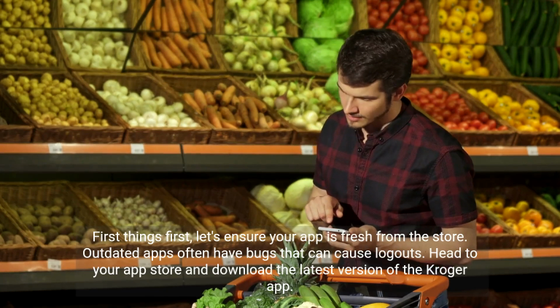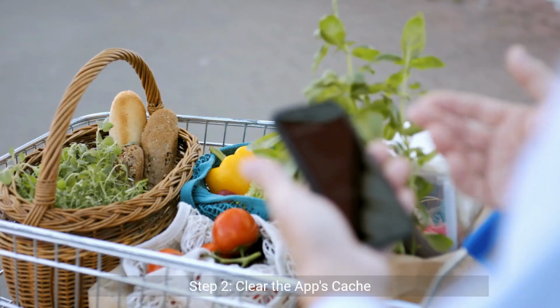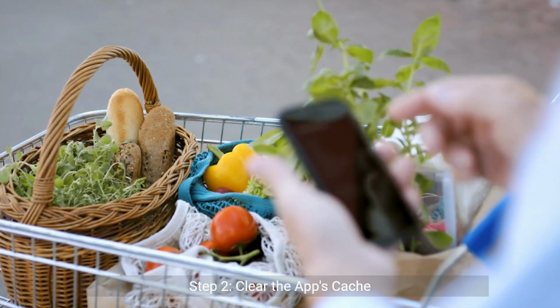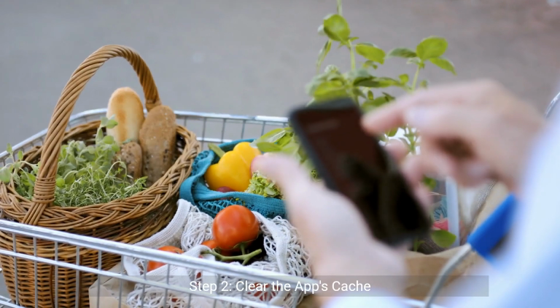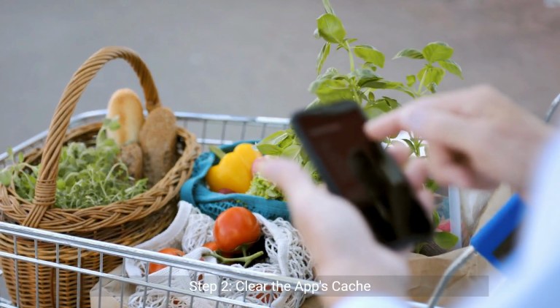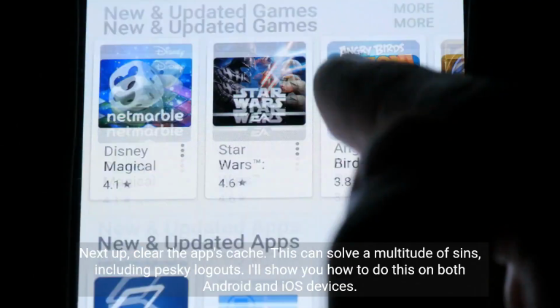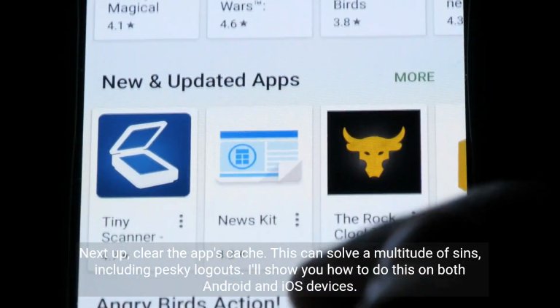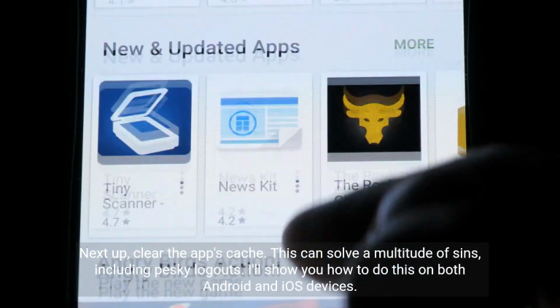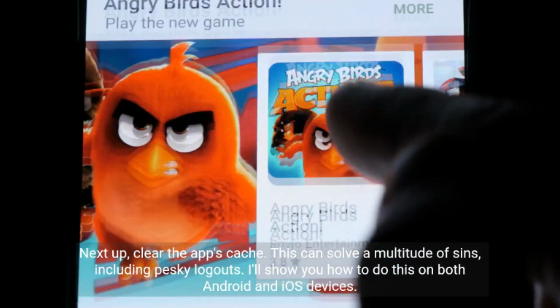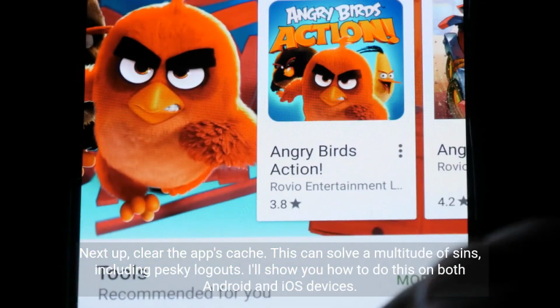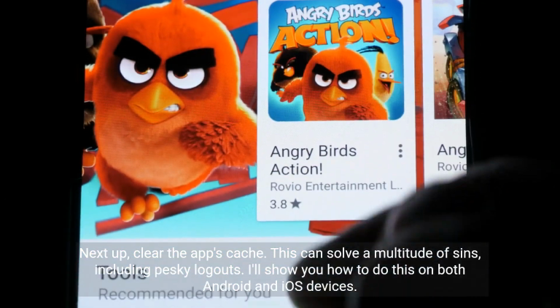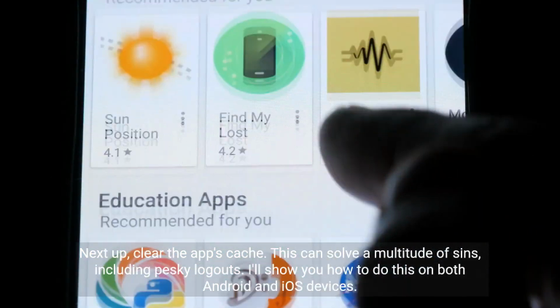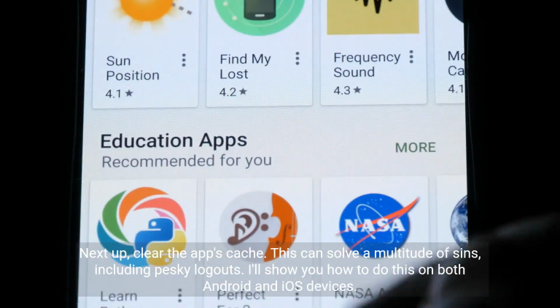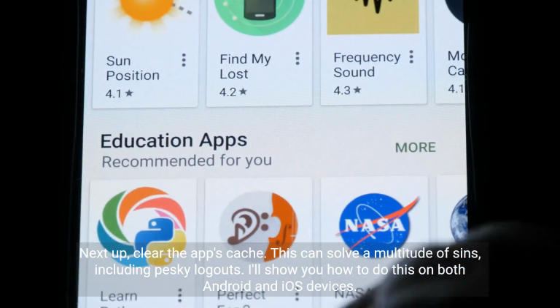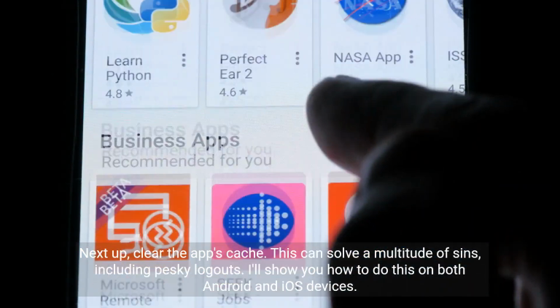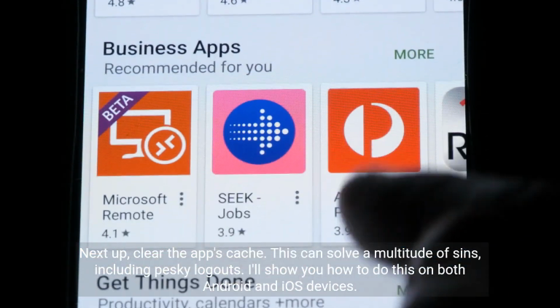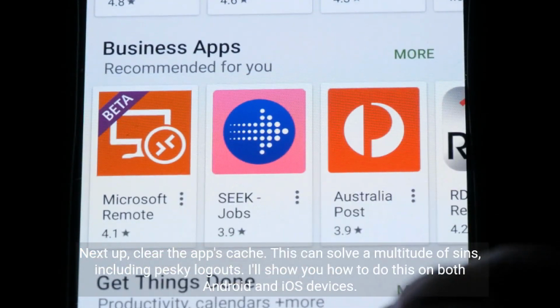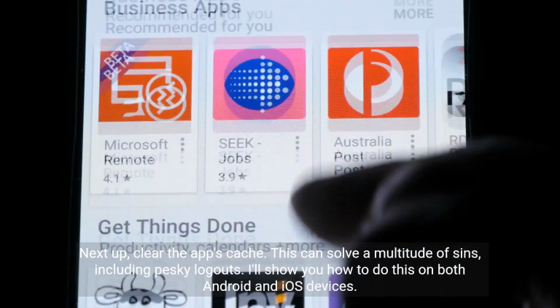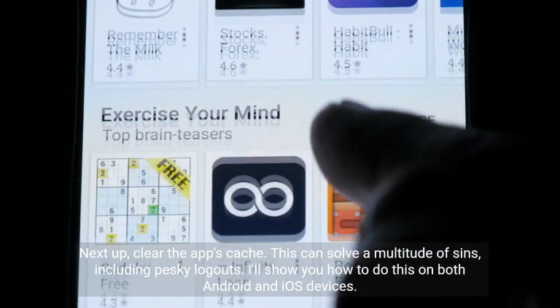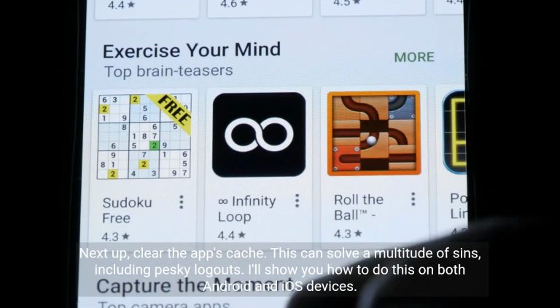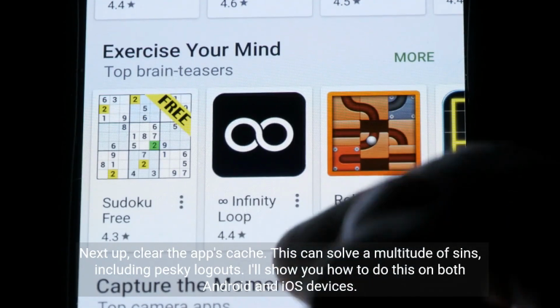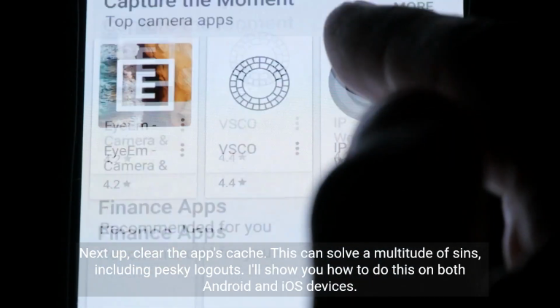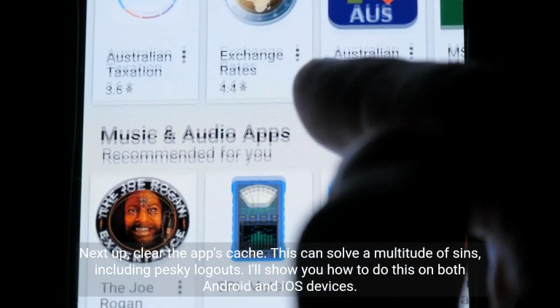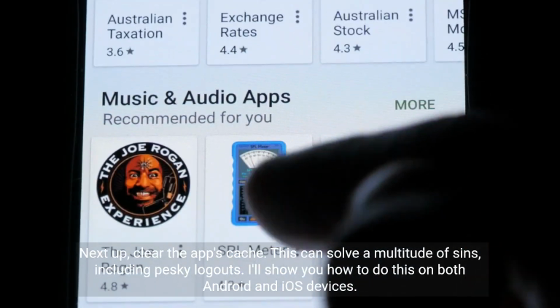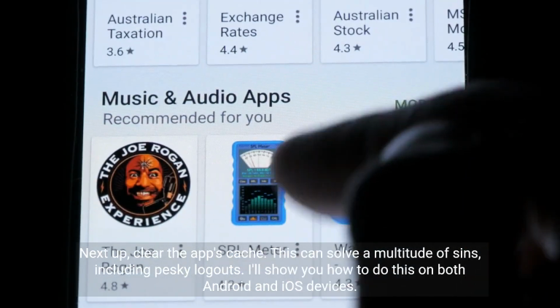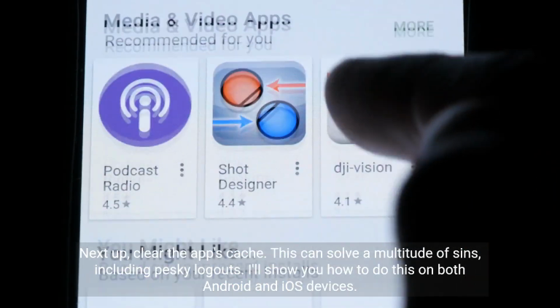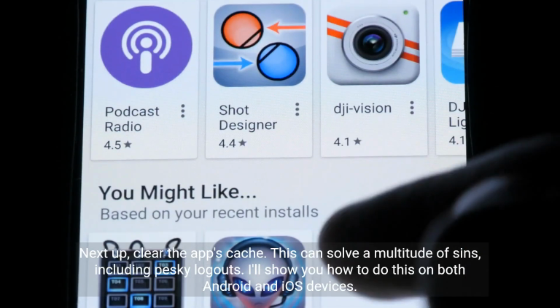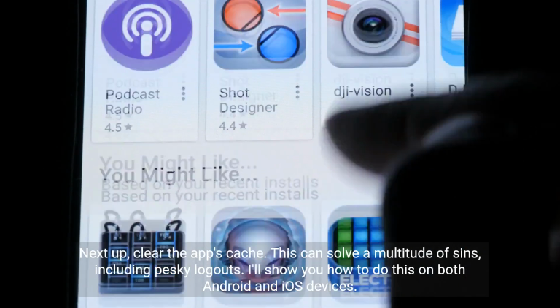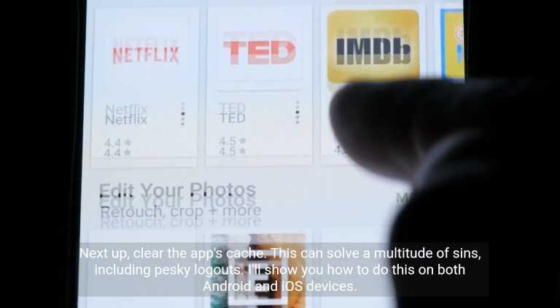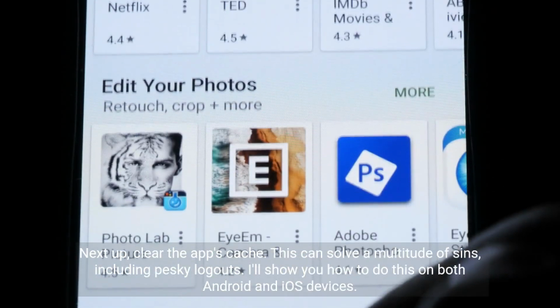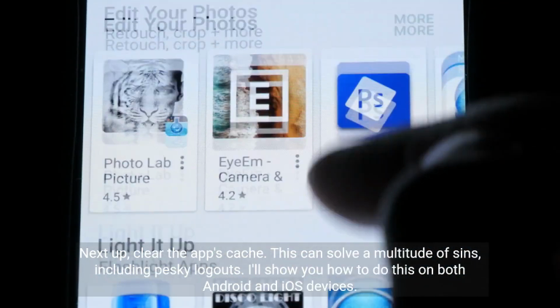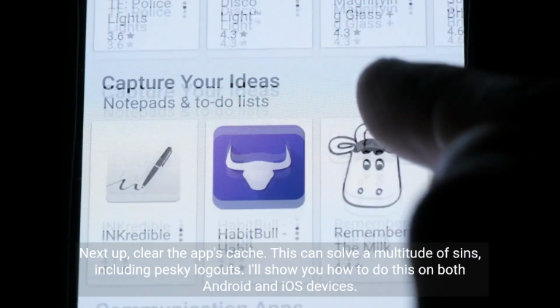Step 2: Clear the app's cache. This can solve a multitude of sins, including pesky logouts. I'll show you how to do this on both Android and iOS devices.